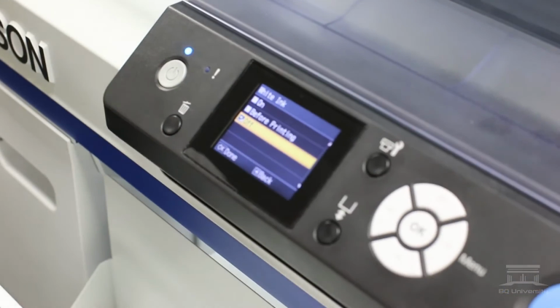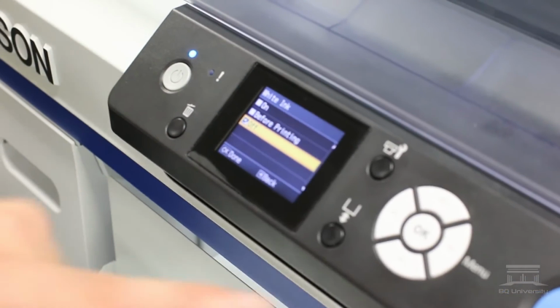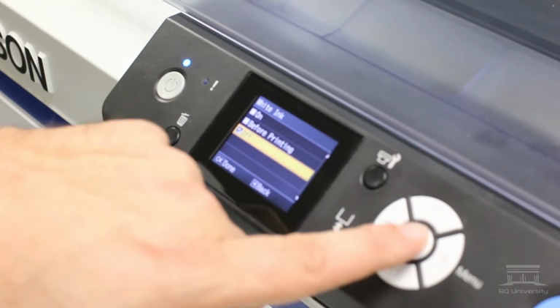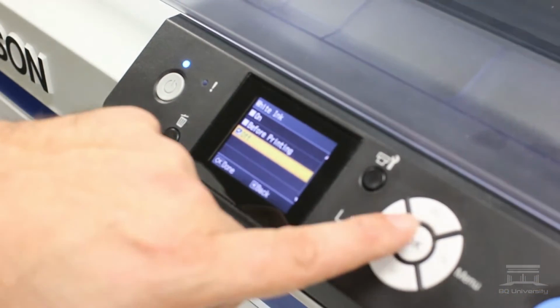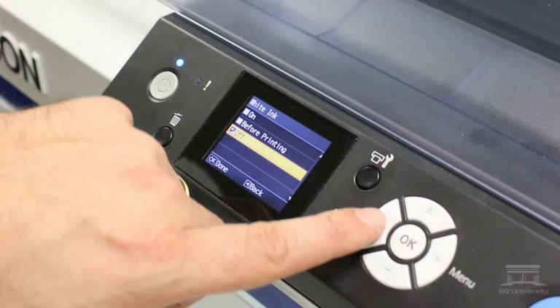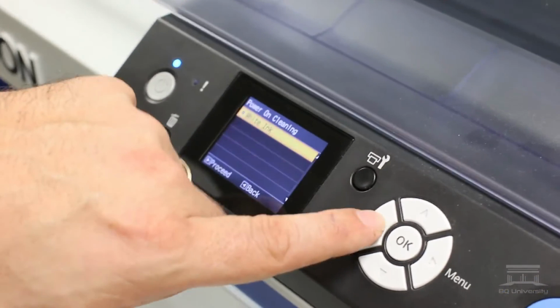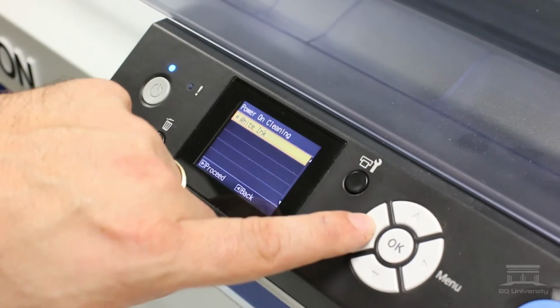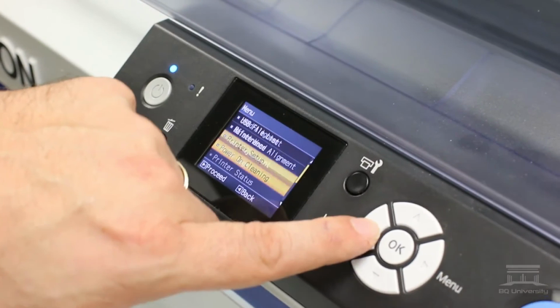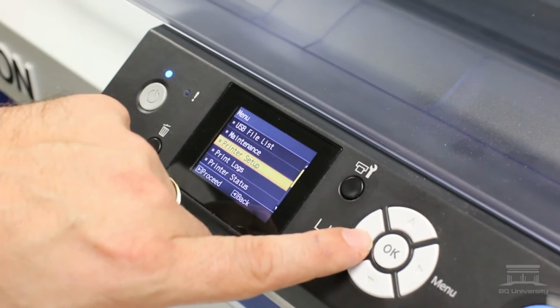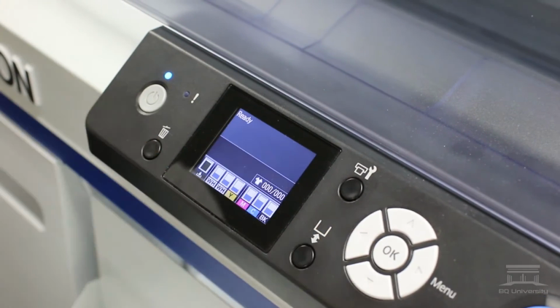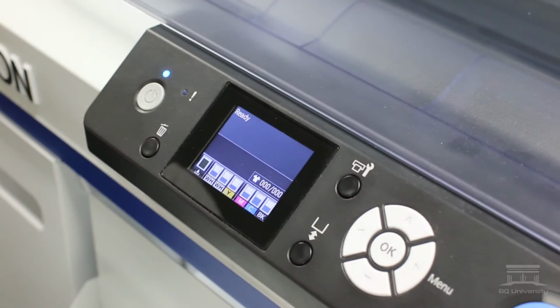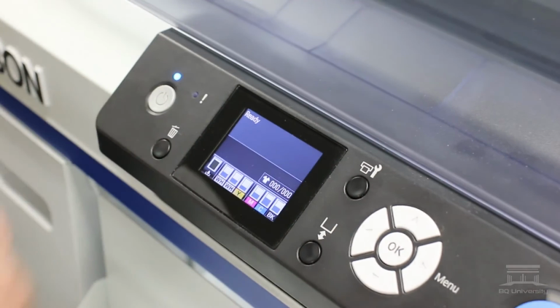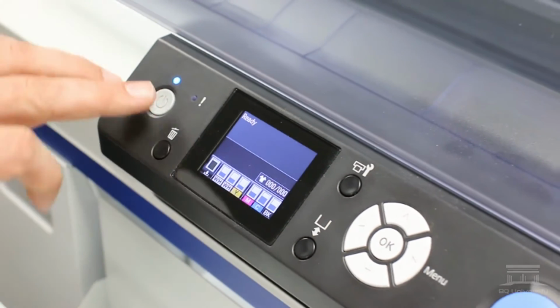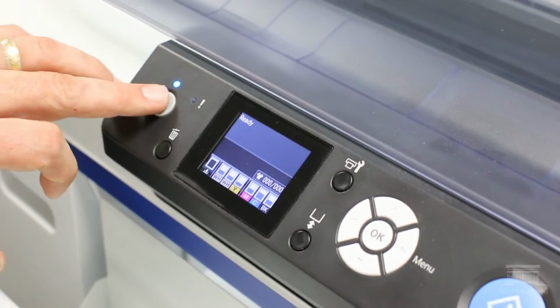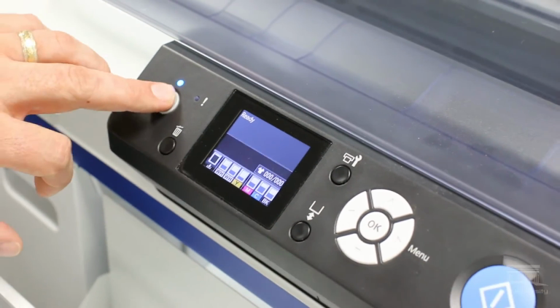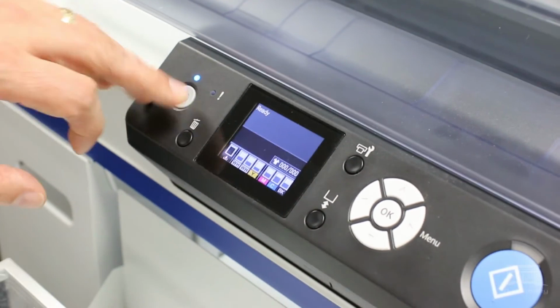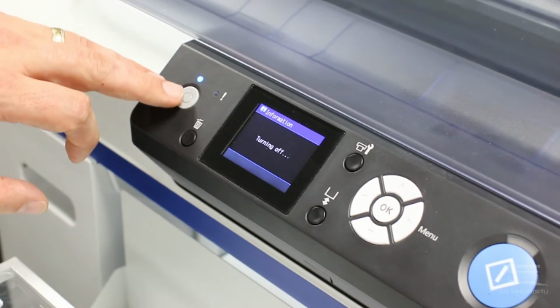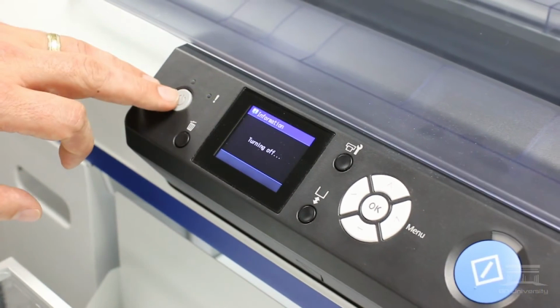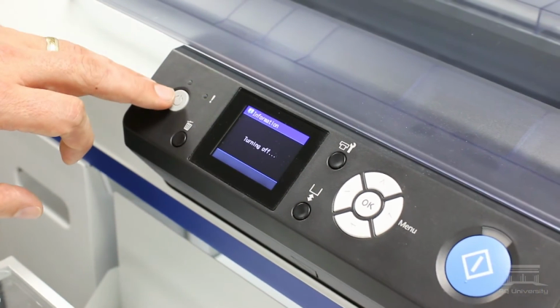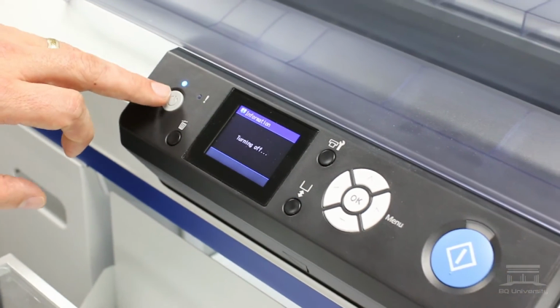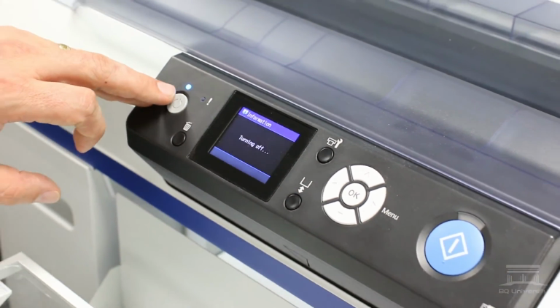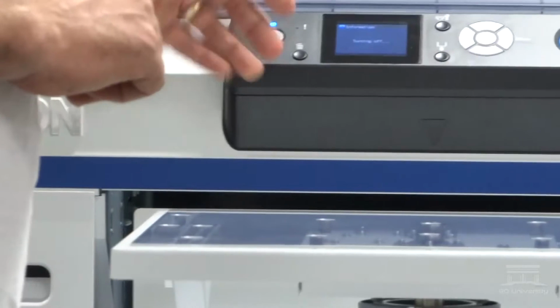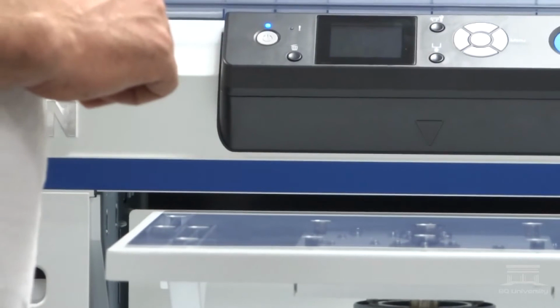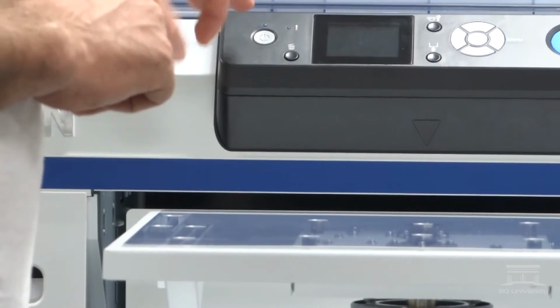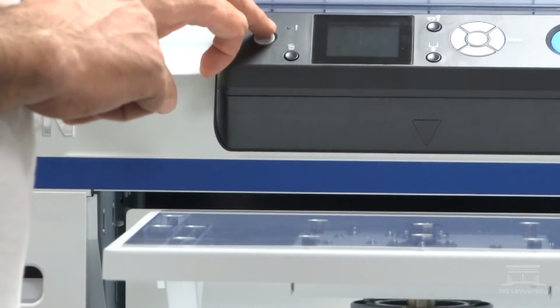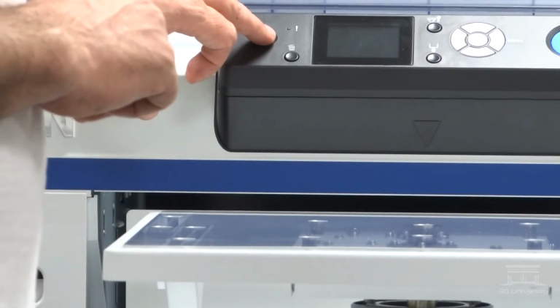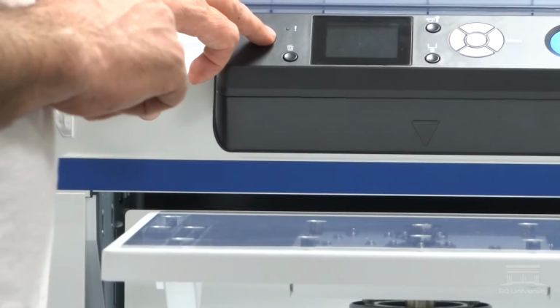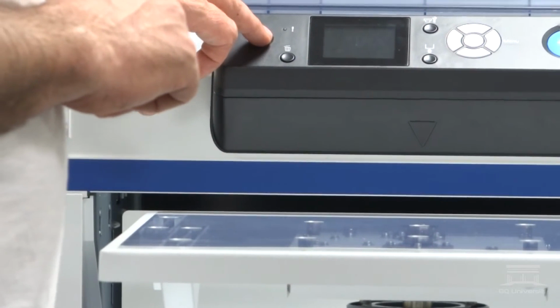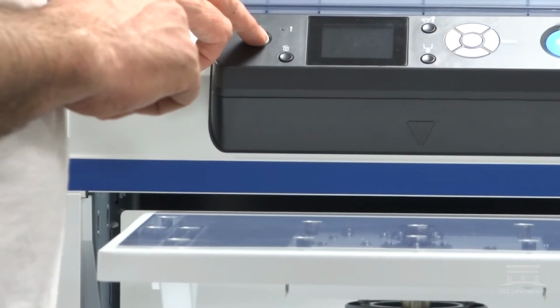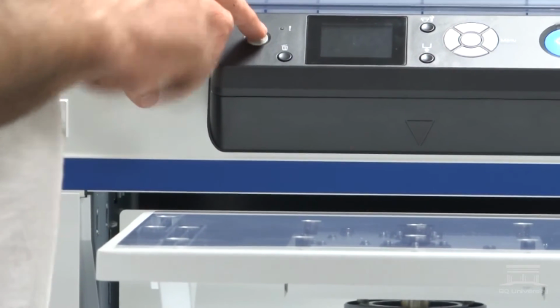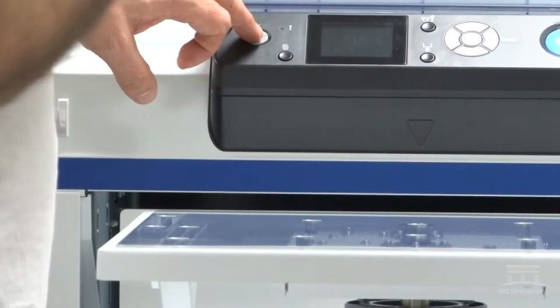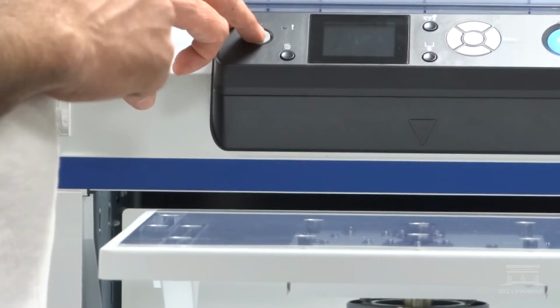At this point we're done, we can just exit out of the menu. I'm going to go ahead and power this off, and we'll turn it back on to show you the new display.